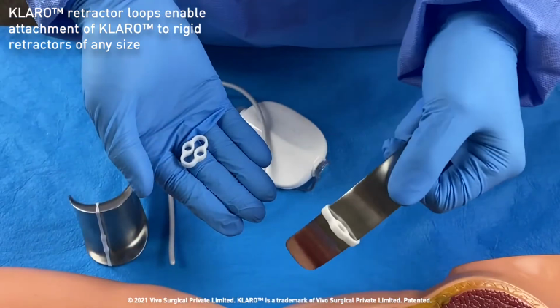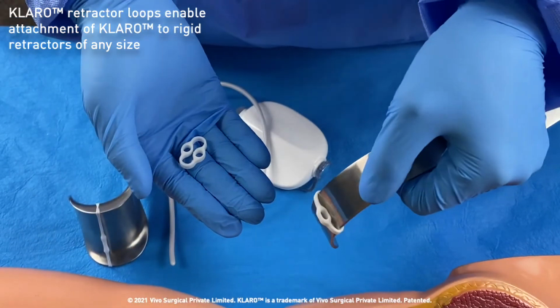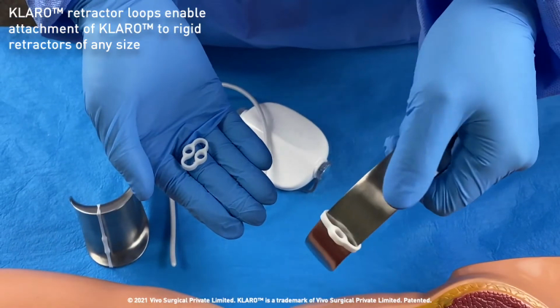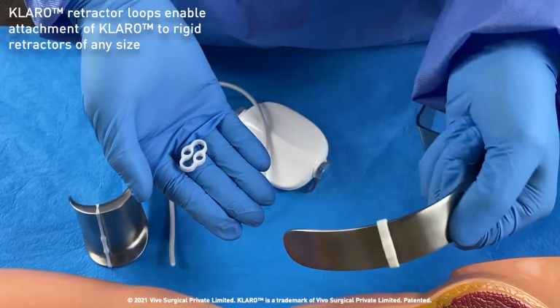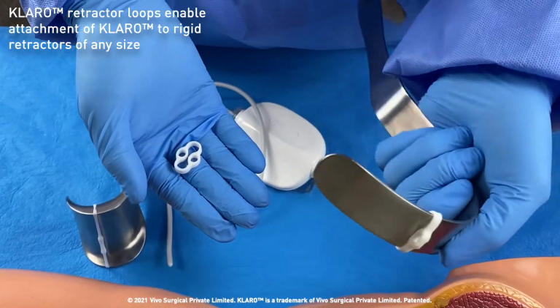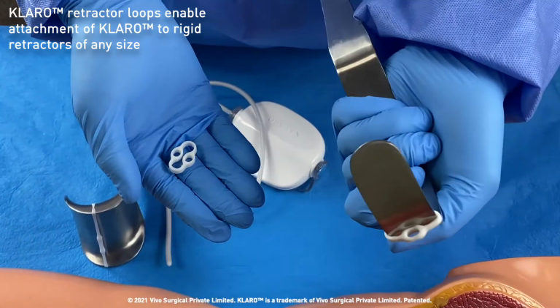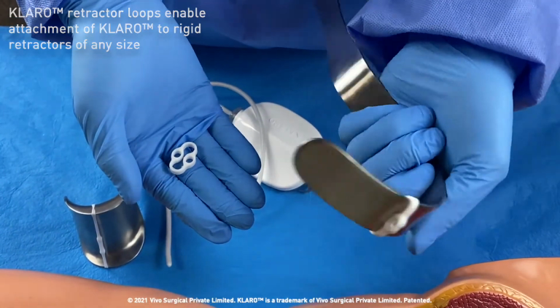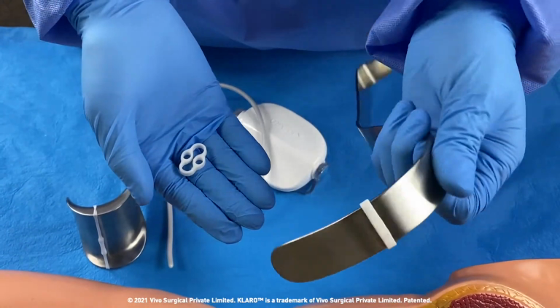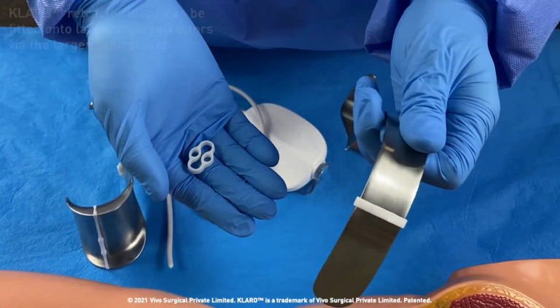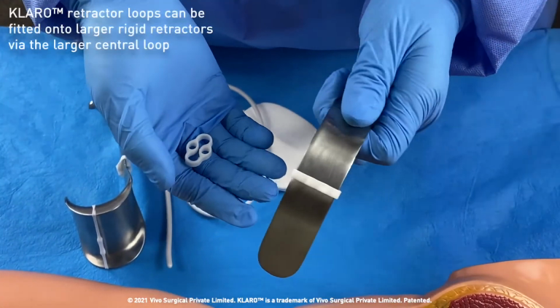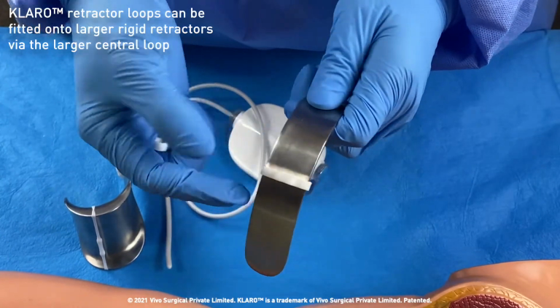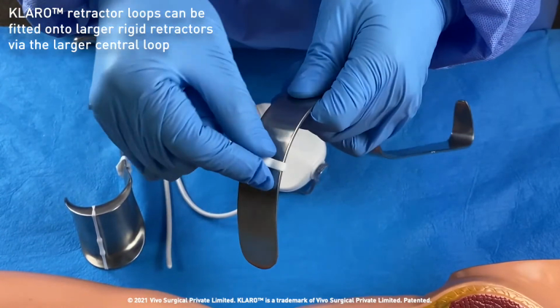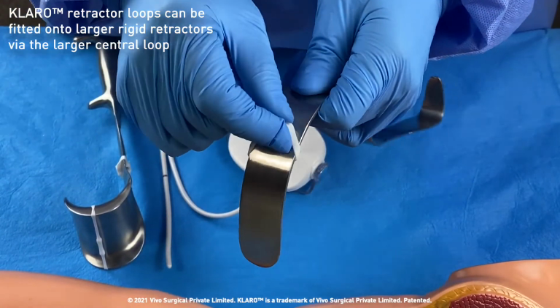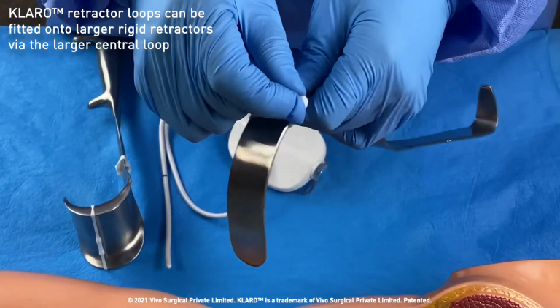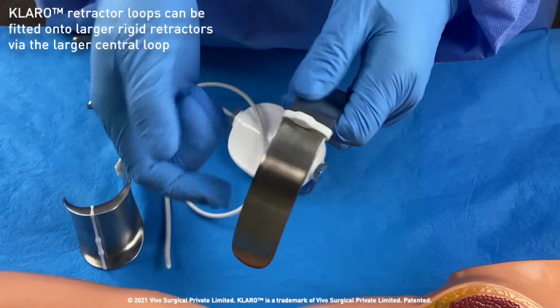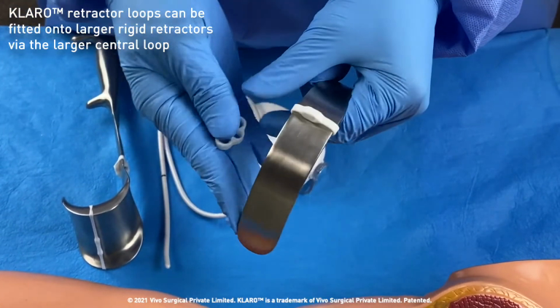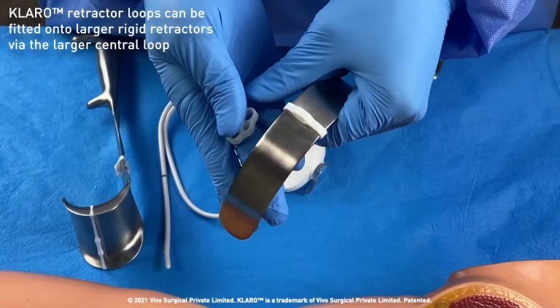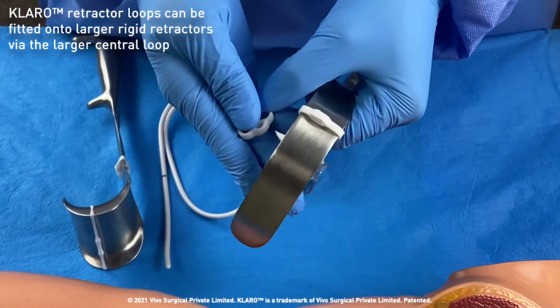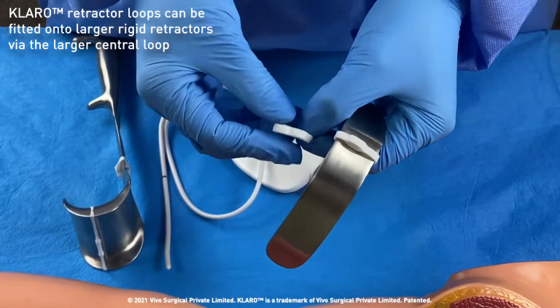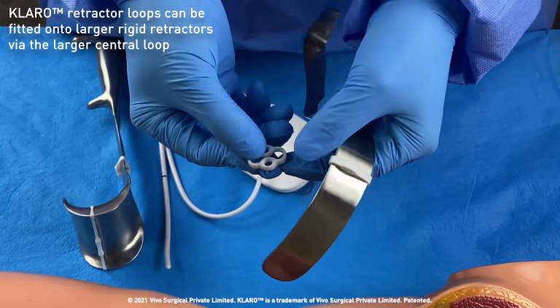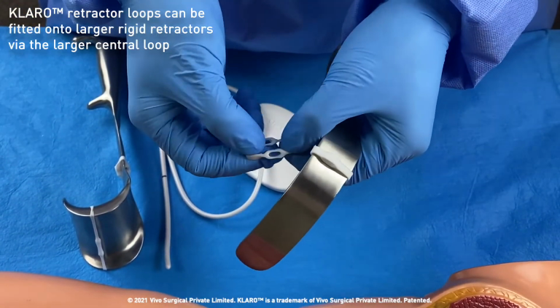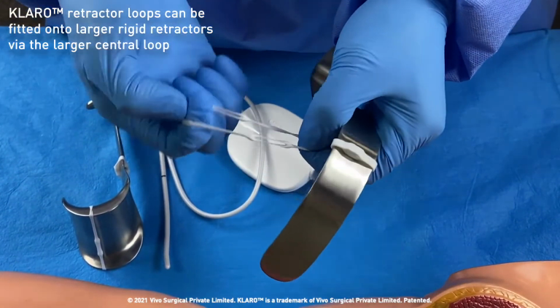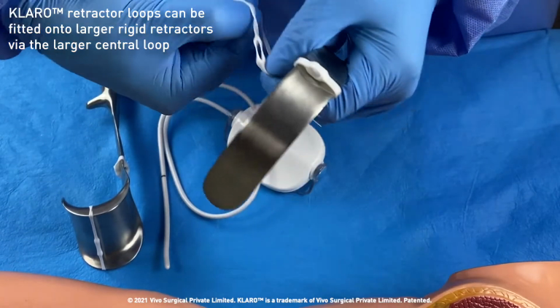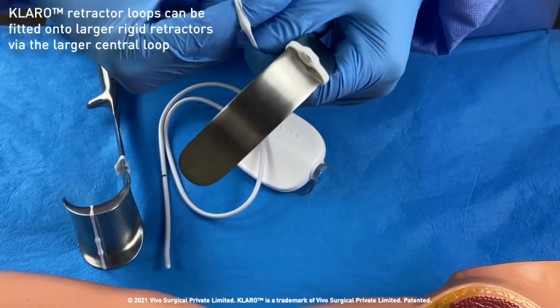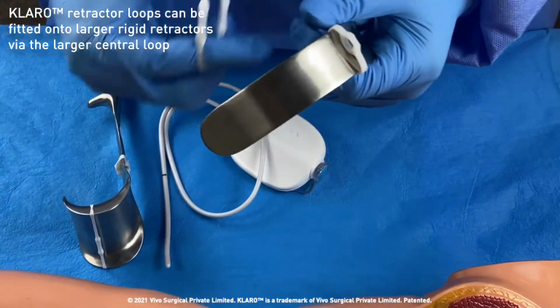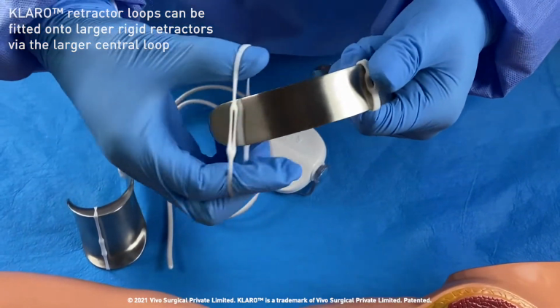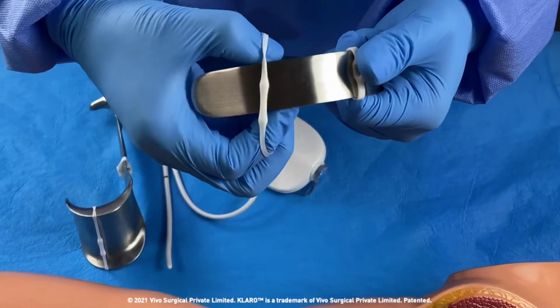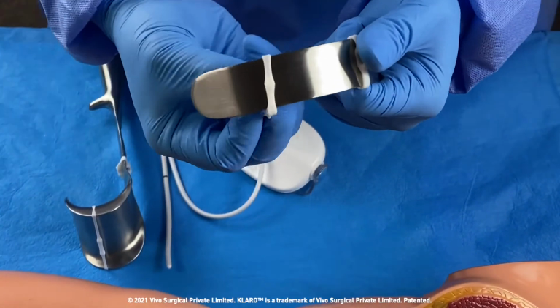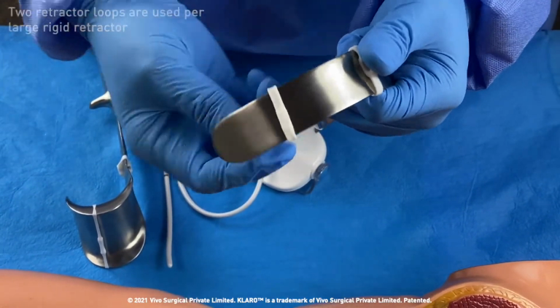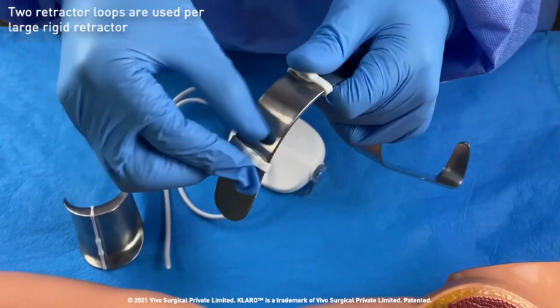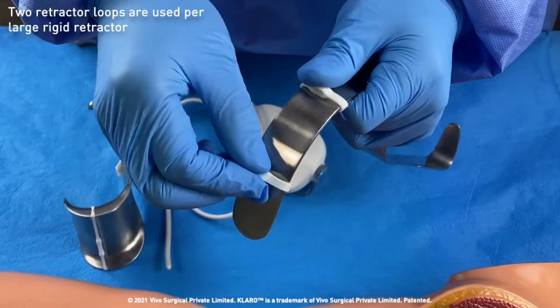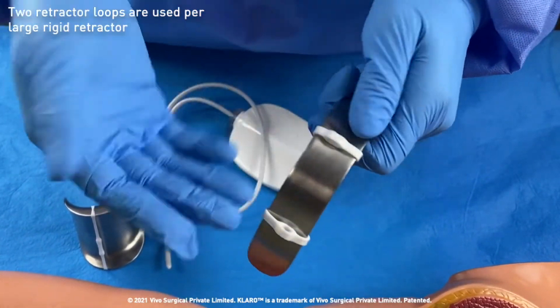The retractor loops can be easily fitted onto any retractor by insertion through the larger central loop. Two such retractor loops can be positioned along the retractor.